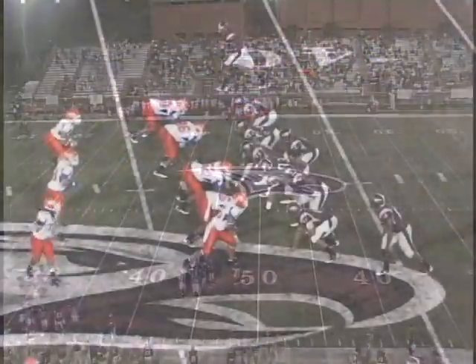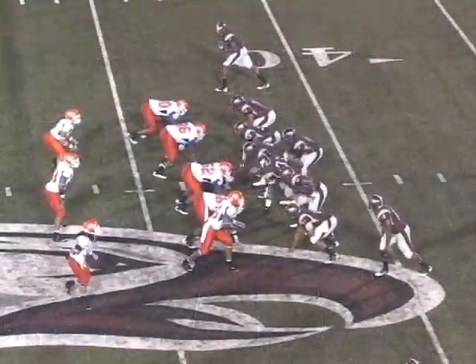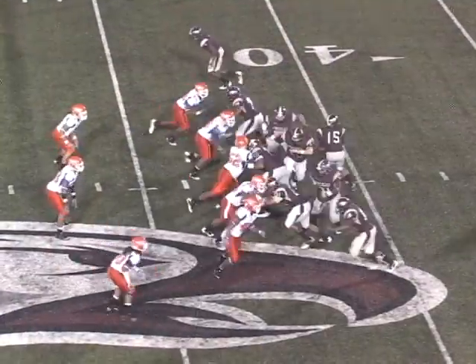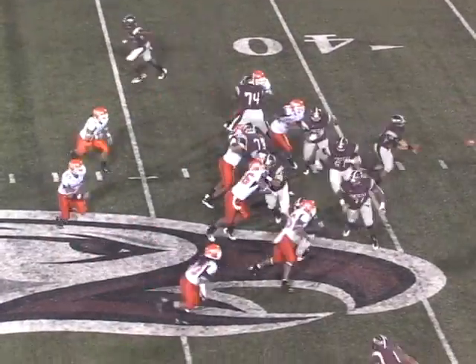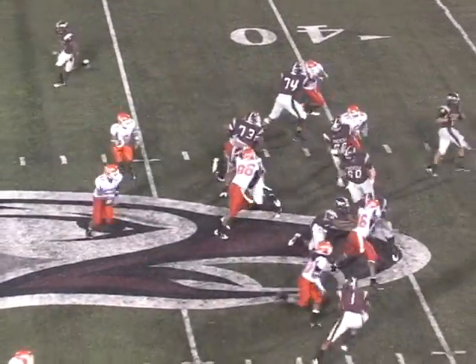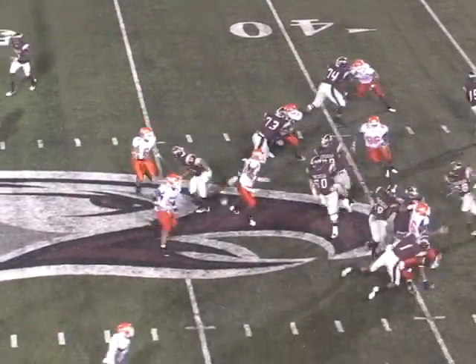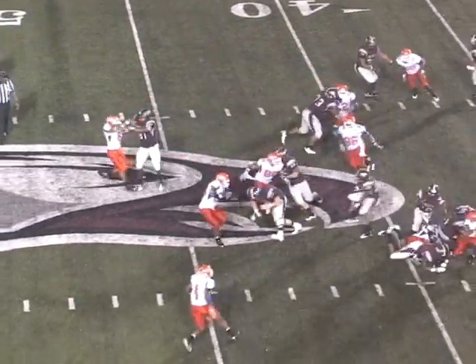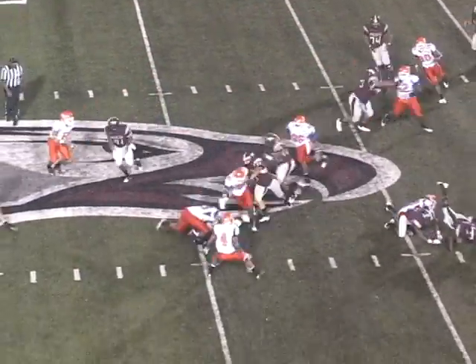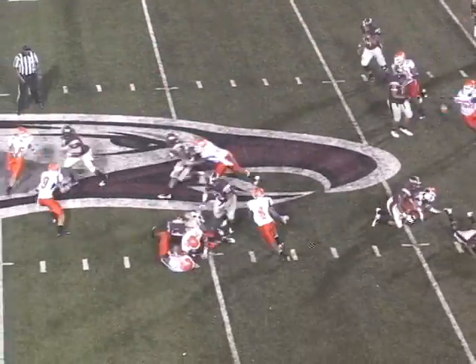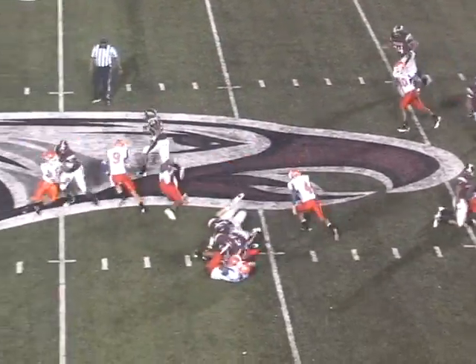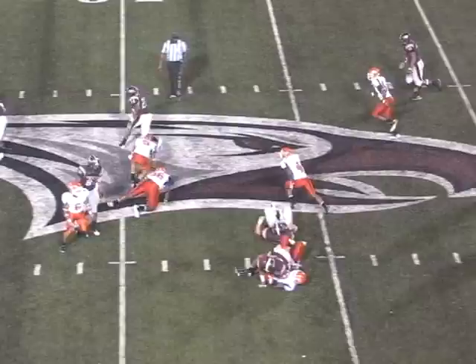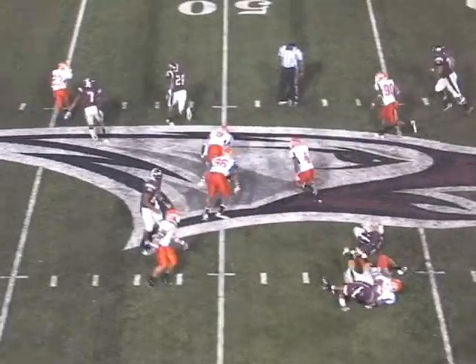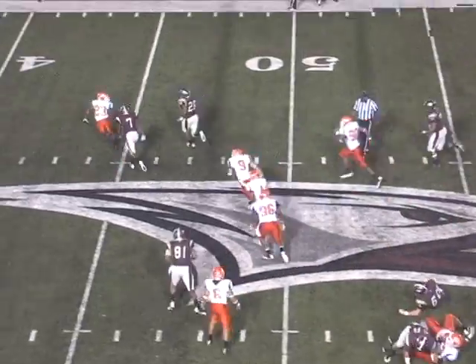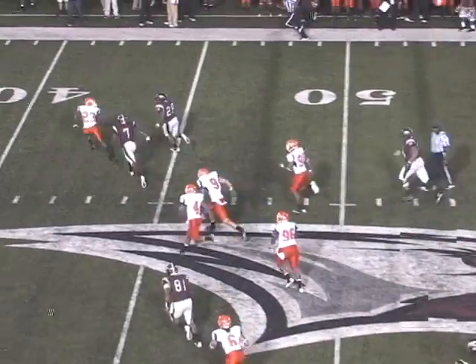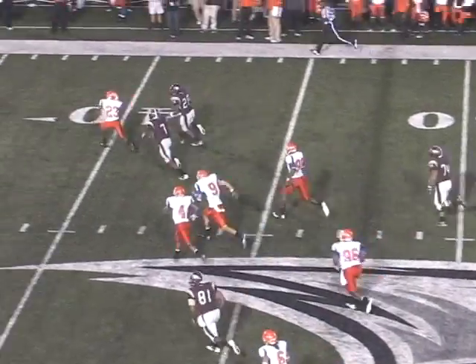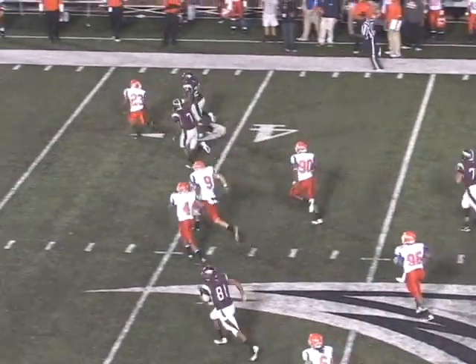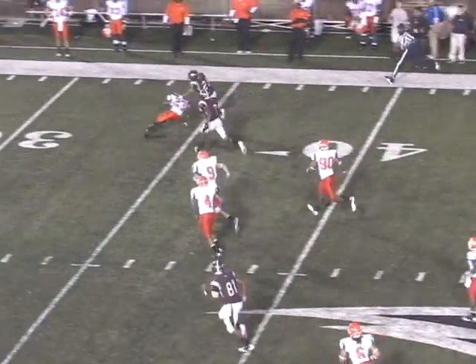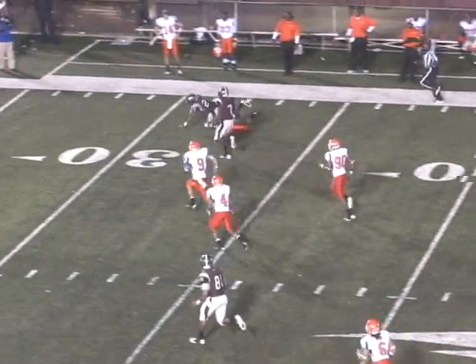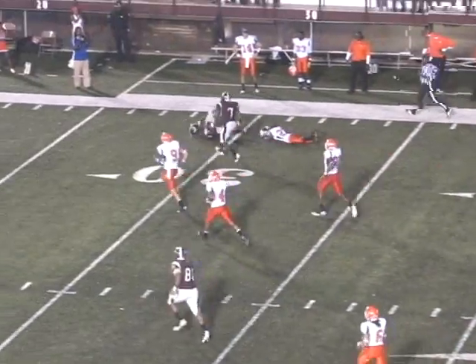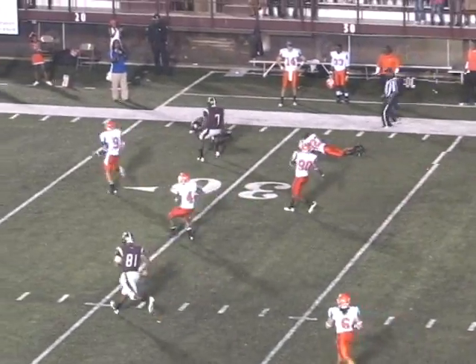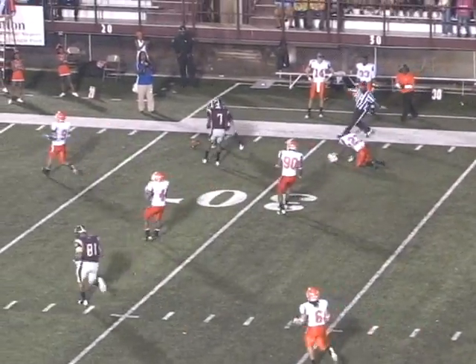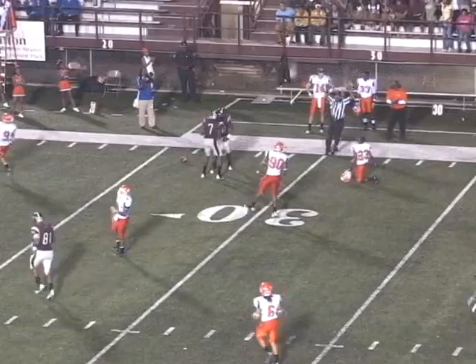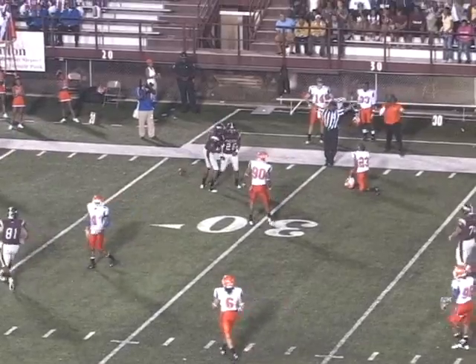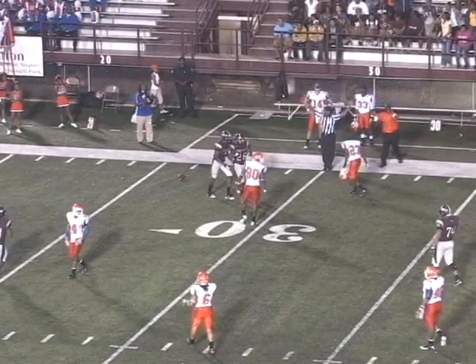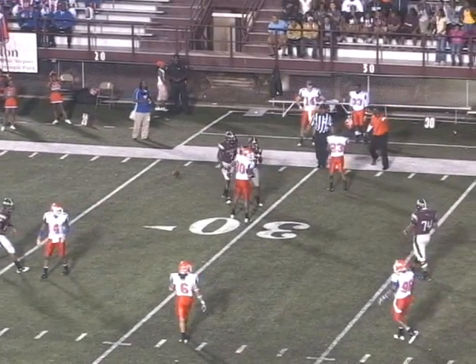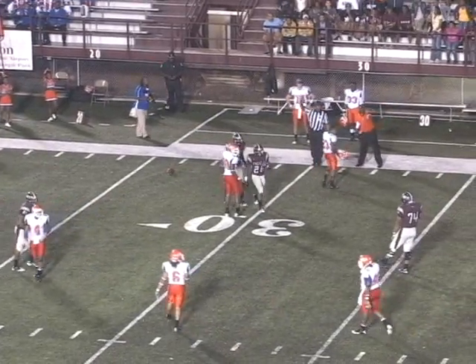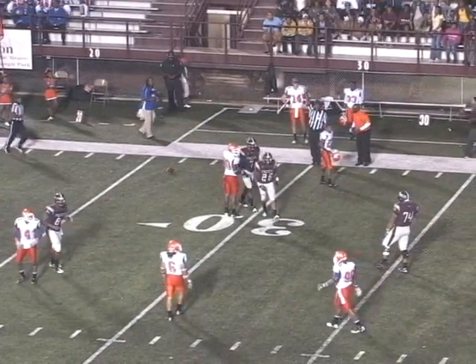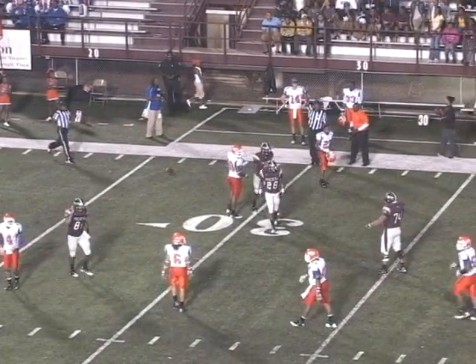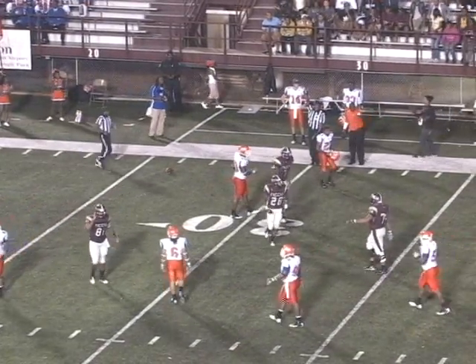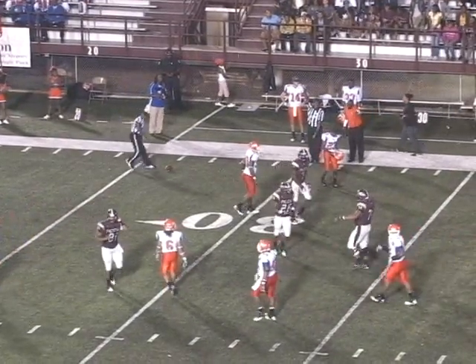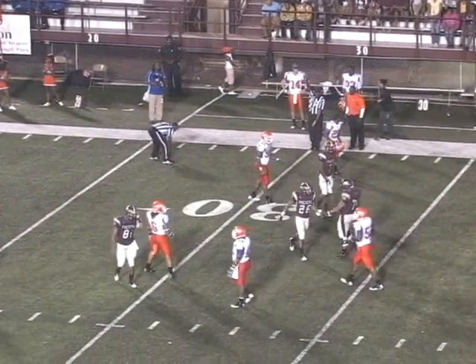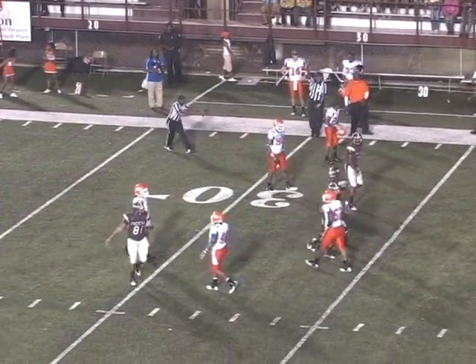Time Harris is the near-side receiver. Here's a sweep now to Gary Douglas — Douglas with some vision, to the outside, he's at the 45, the 40 — one man to beat — knocked down to the 31. You've got to give credit to number 23 for Savannah State, Ramon Hemingway.